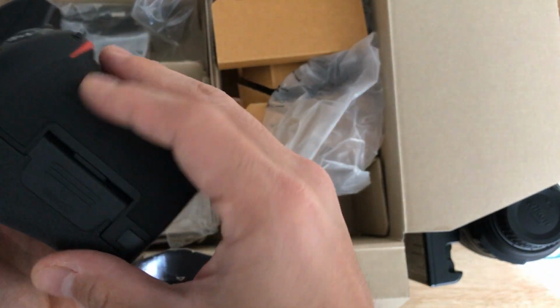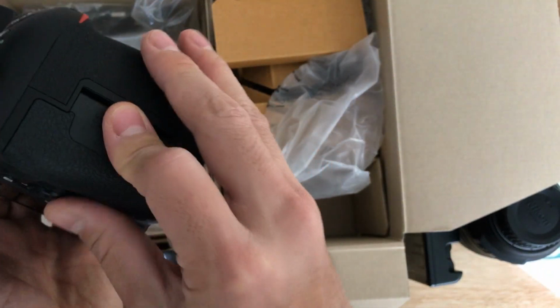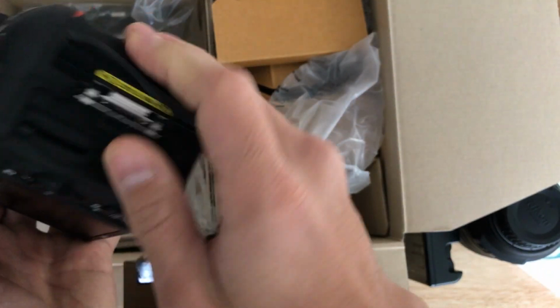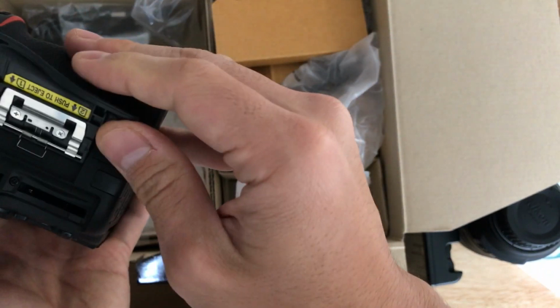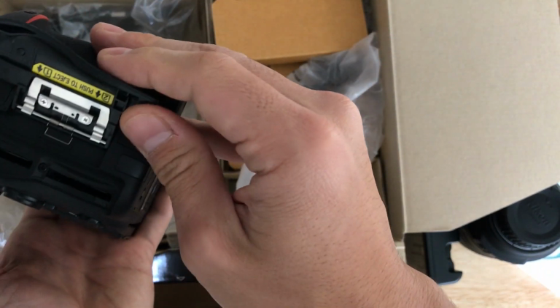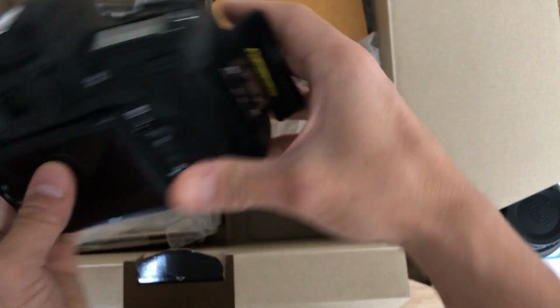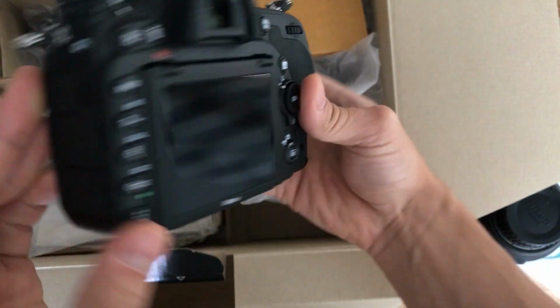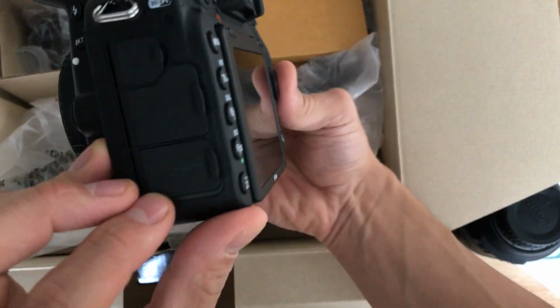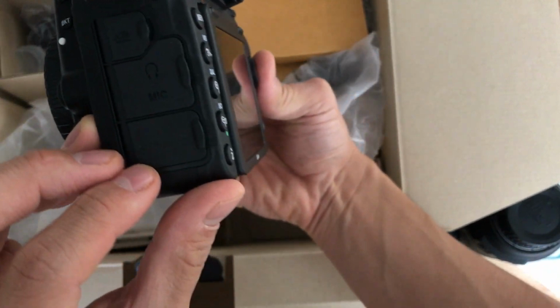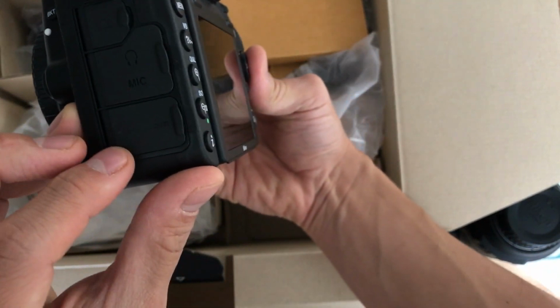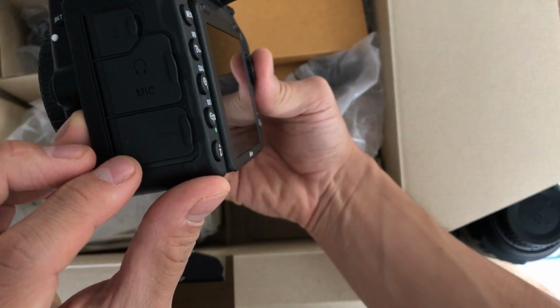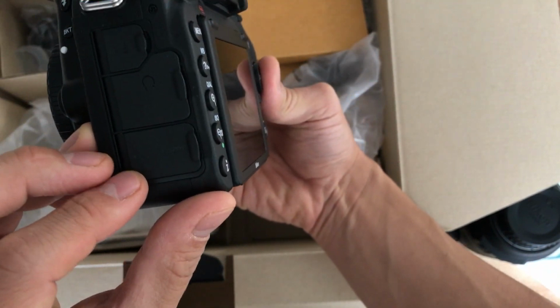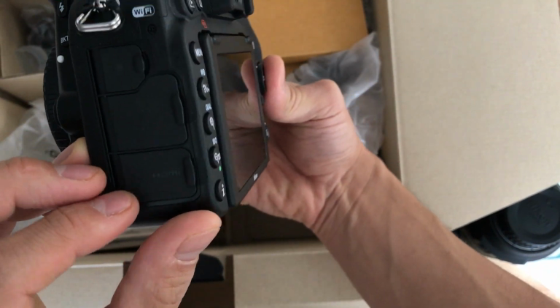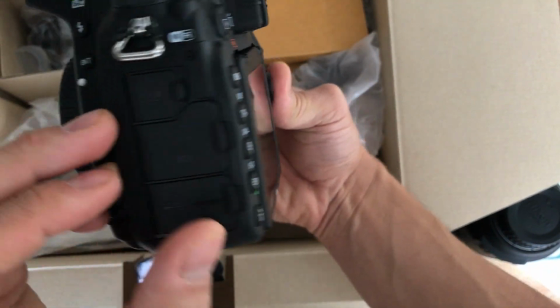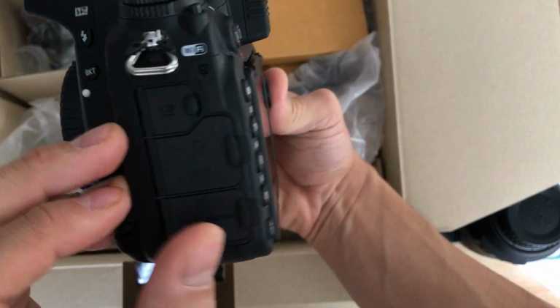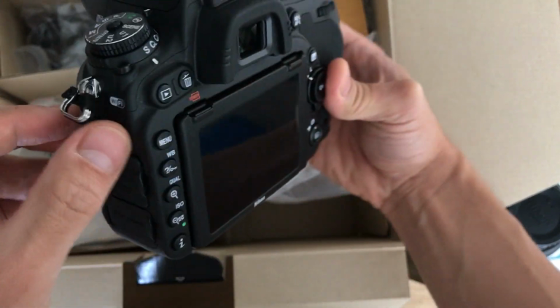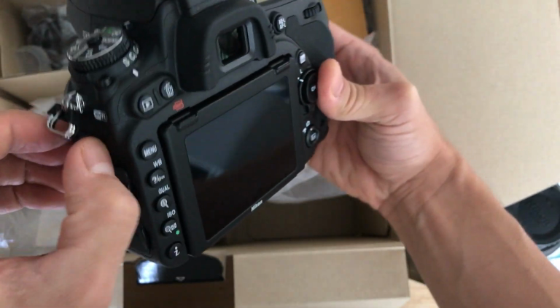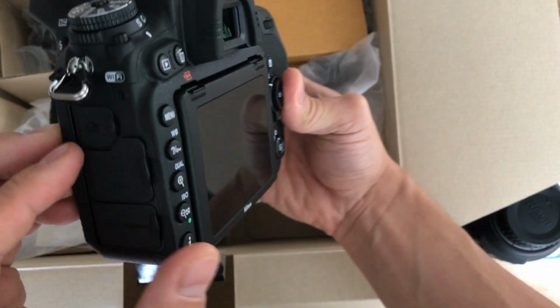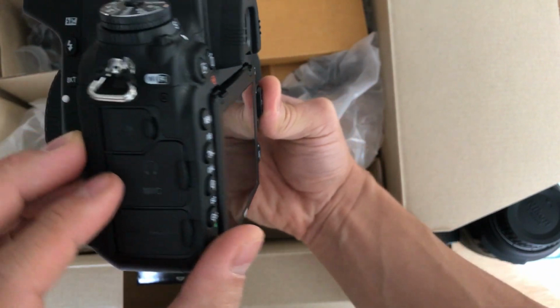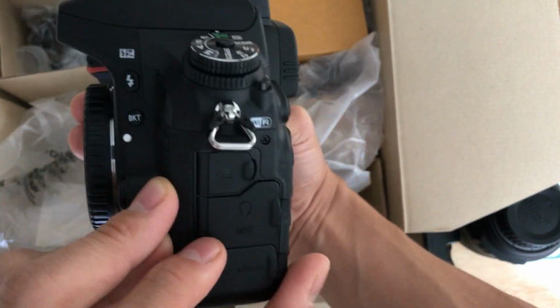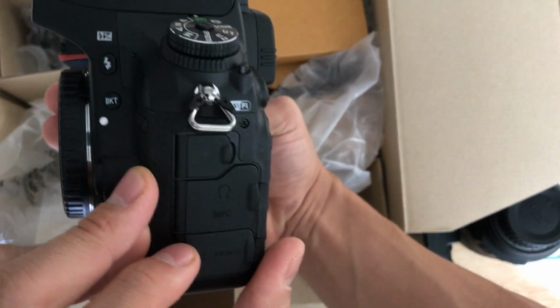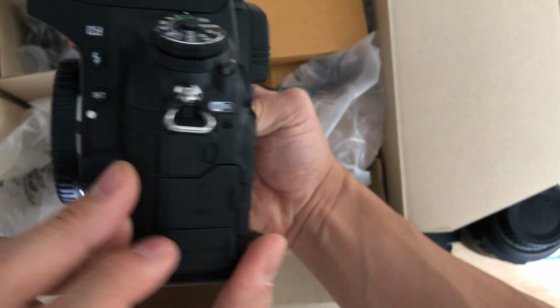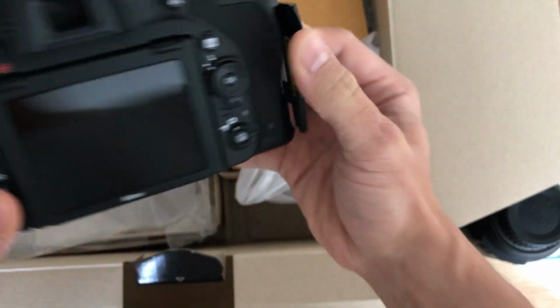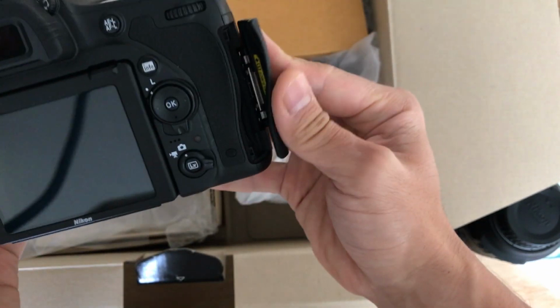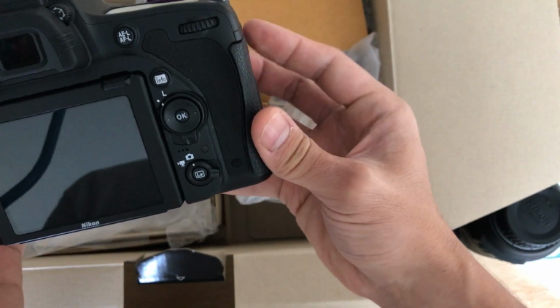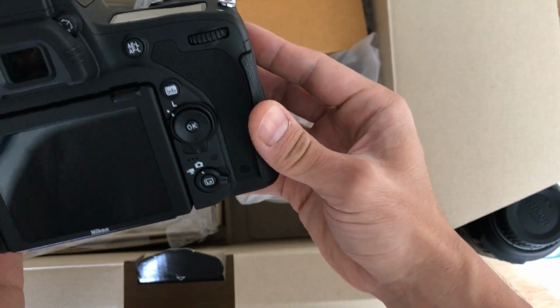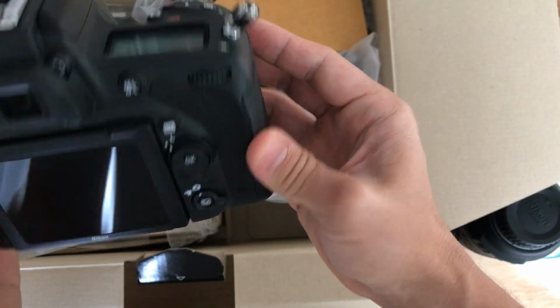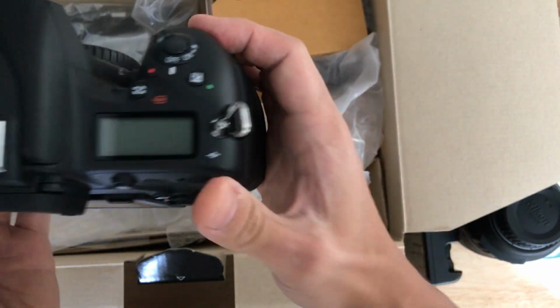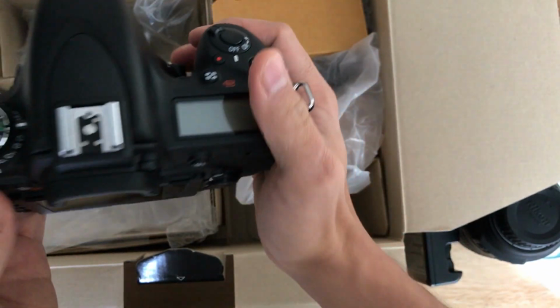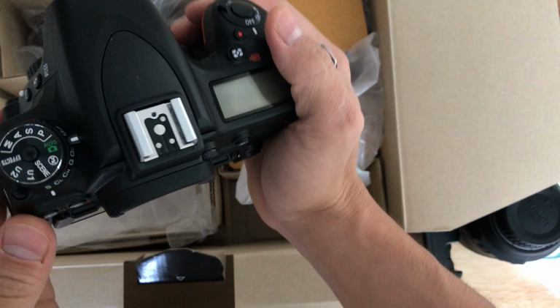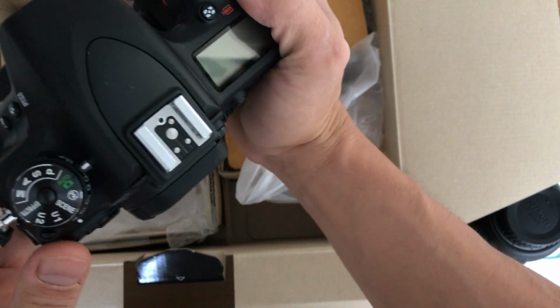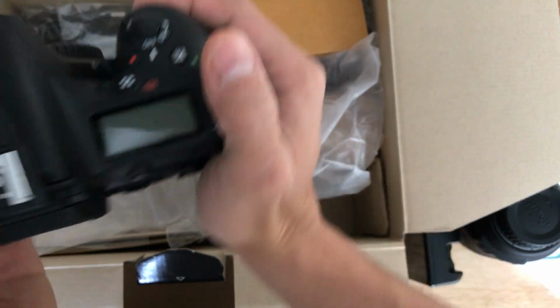There are two card slots here, and this is the mic port, HDMI, remote port, USB. And so yeah, that's what comes in the box.